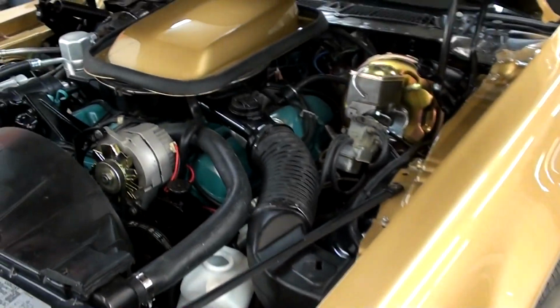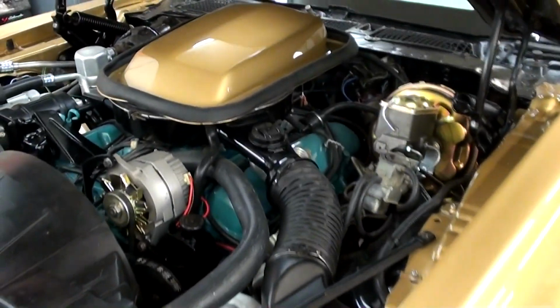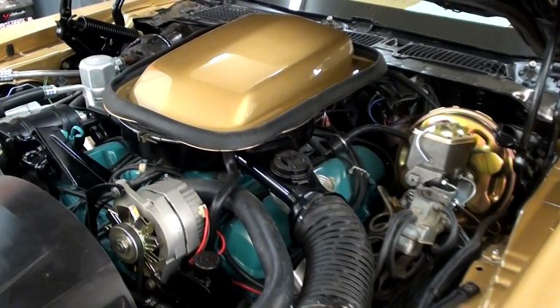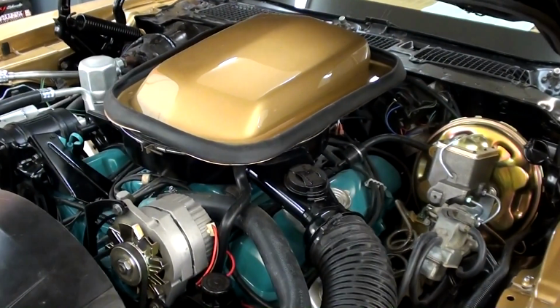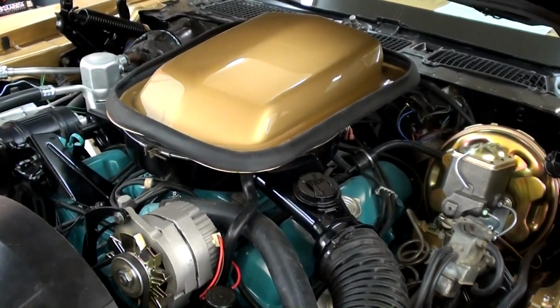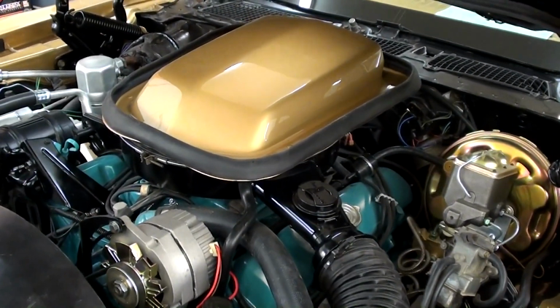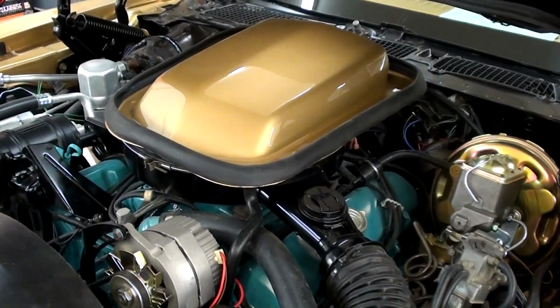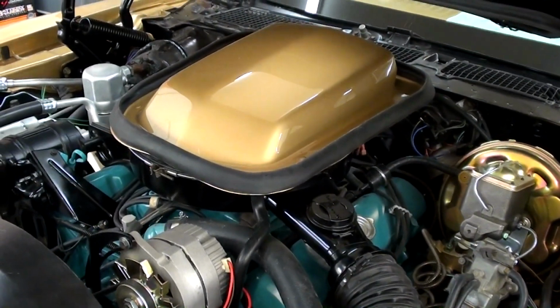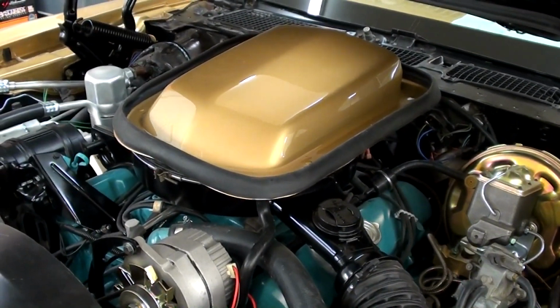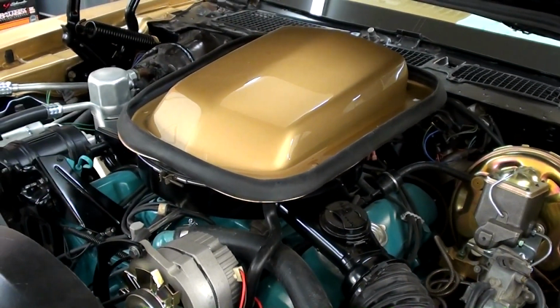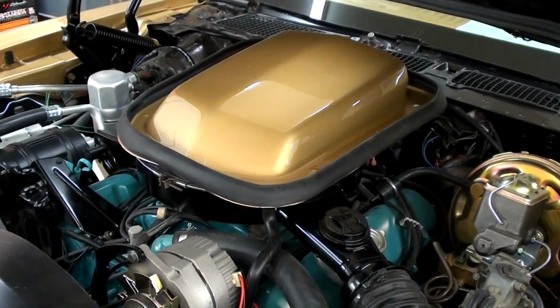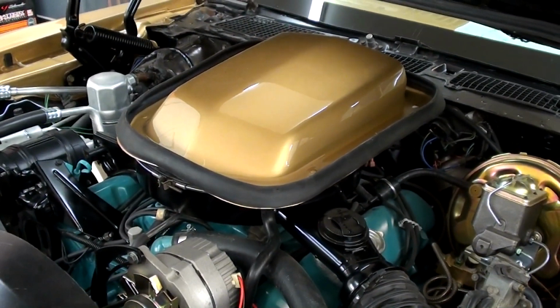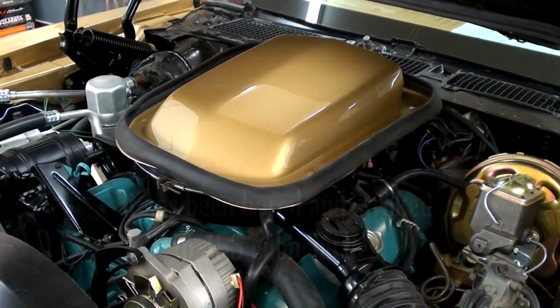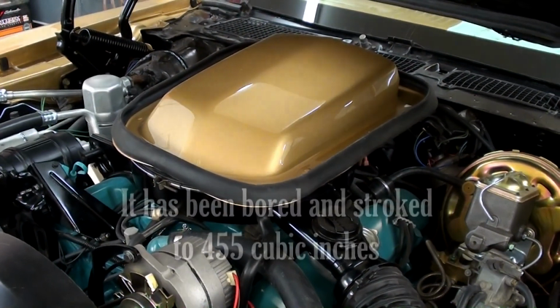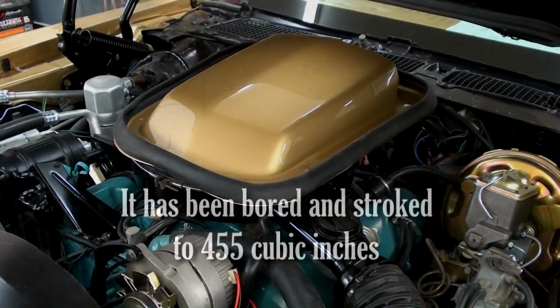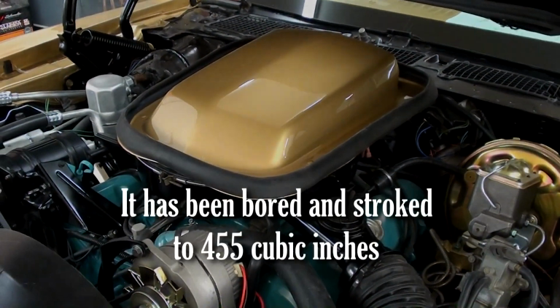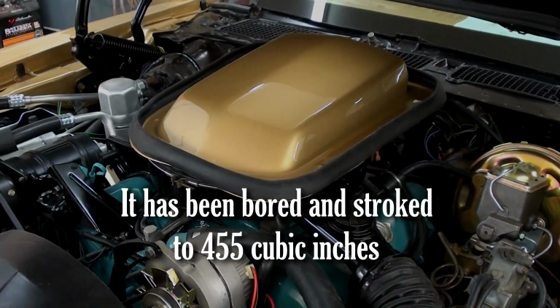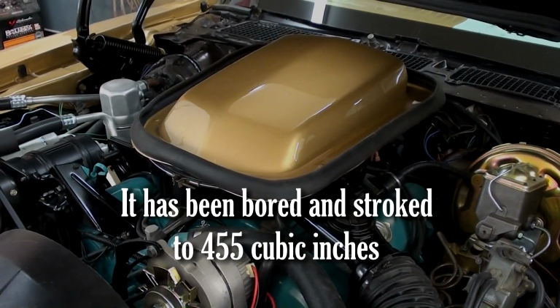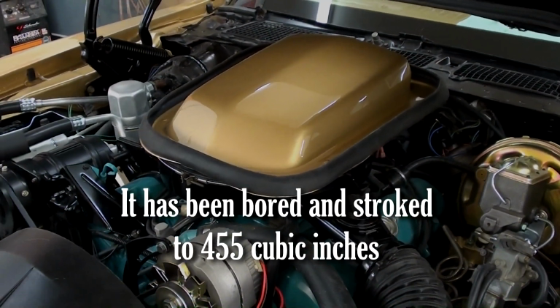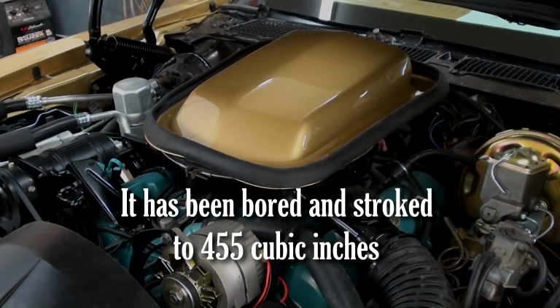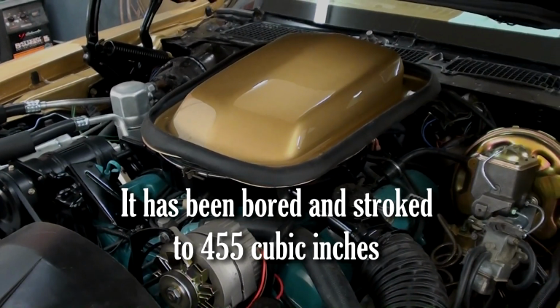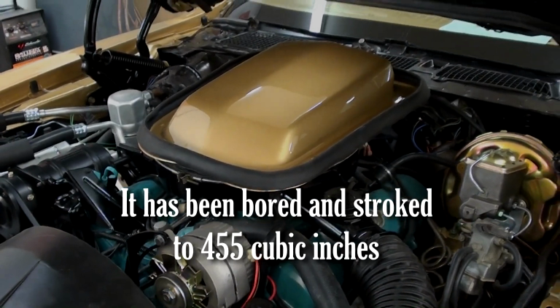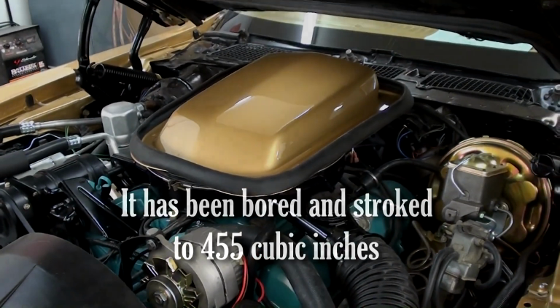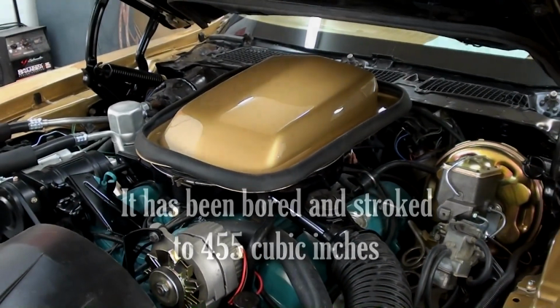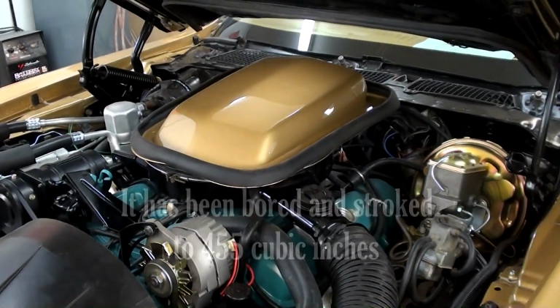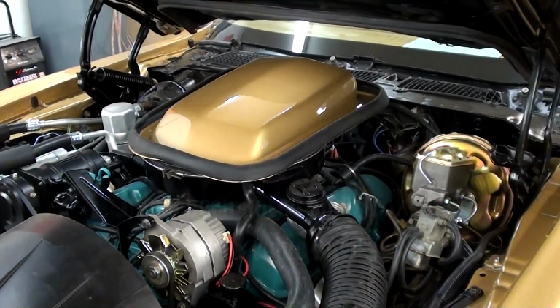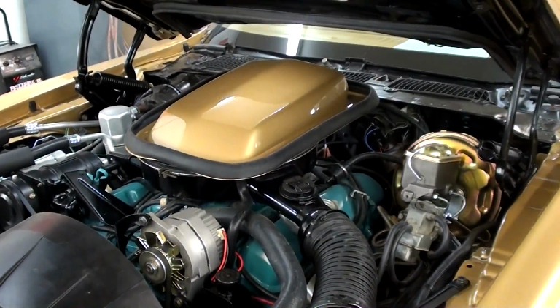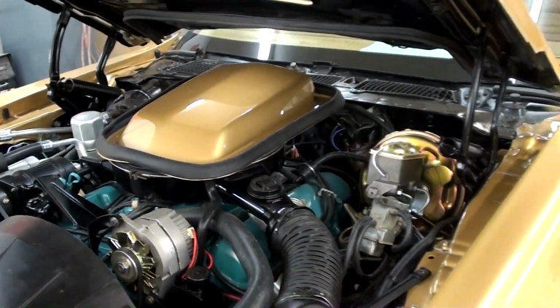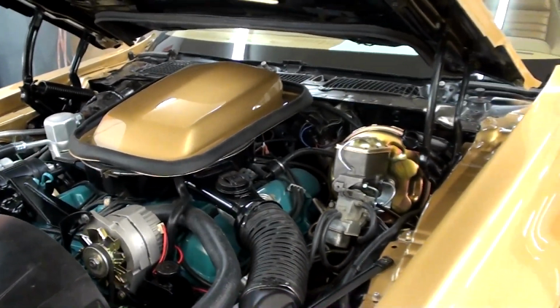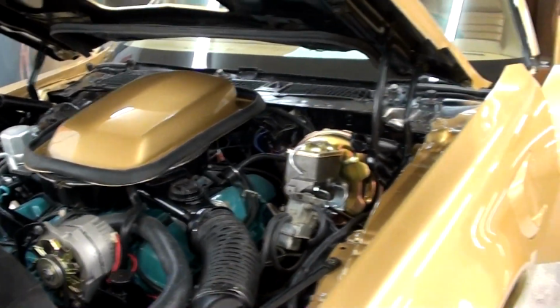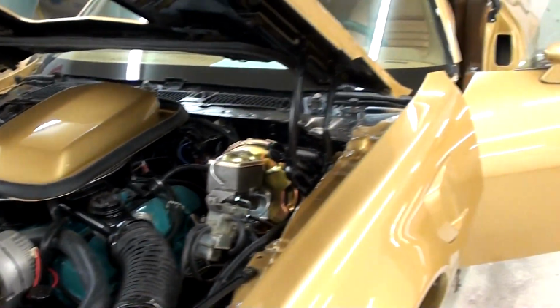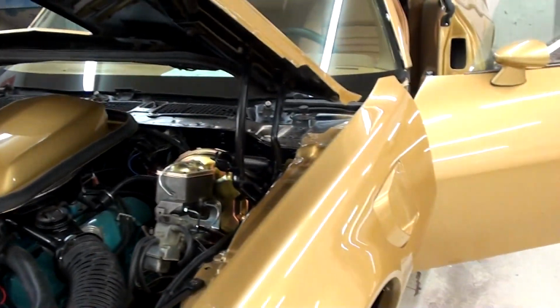Under the hood, you'll notice it all looks factory original, but they have actually warmed up the engine a little bit. In fact, we'll start it up for you so you can hear it, because it sounds pretty darn good.